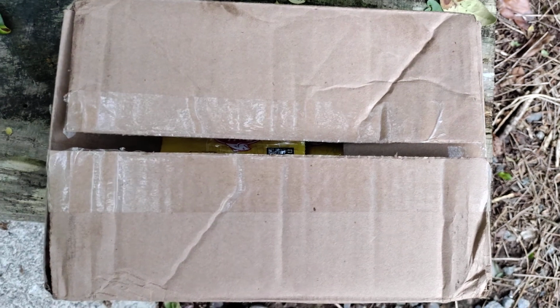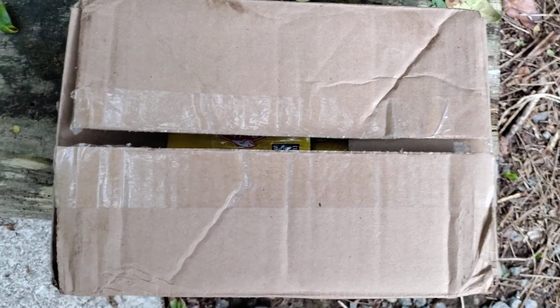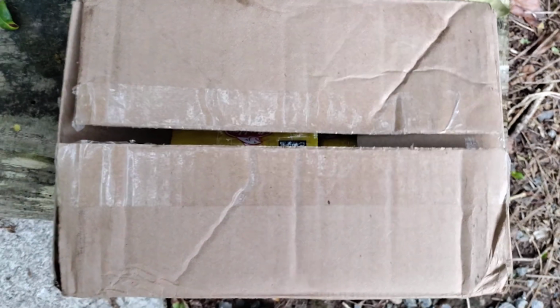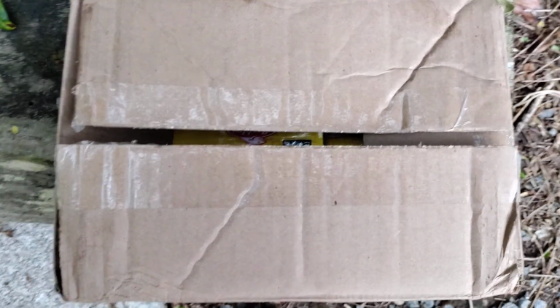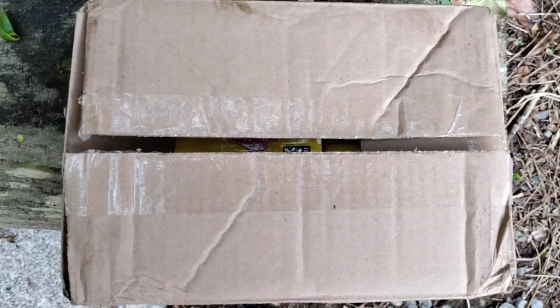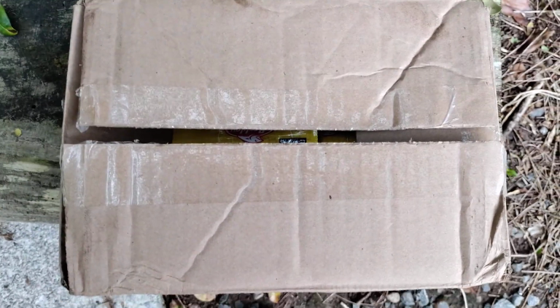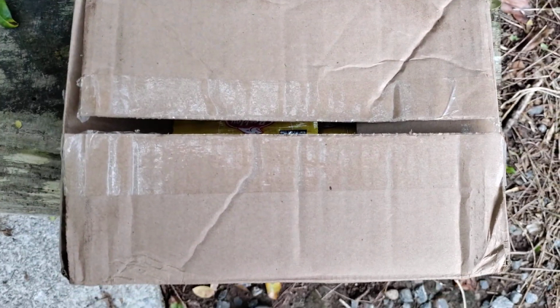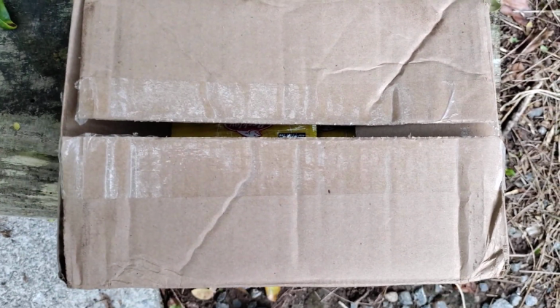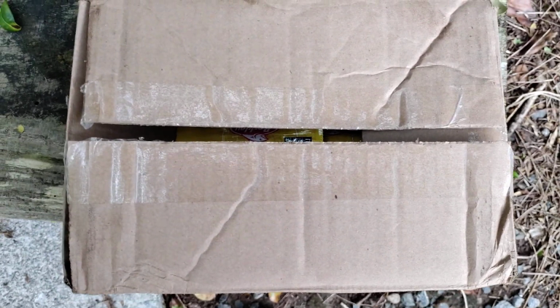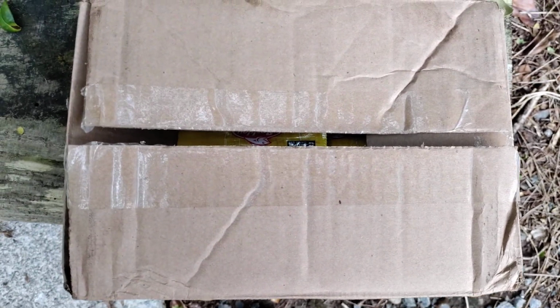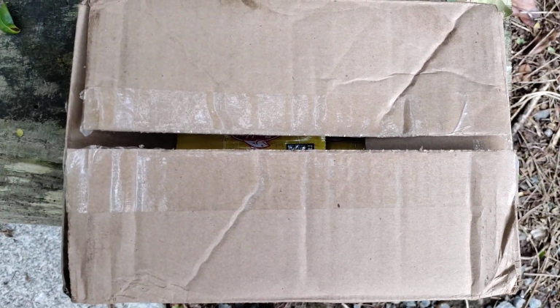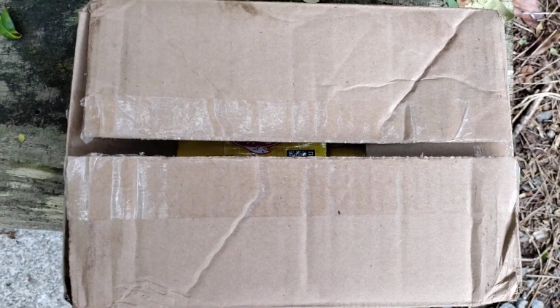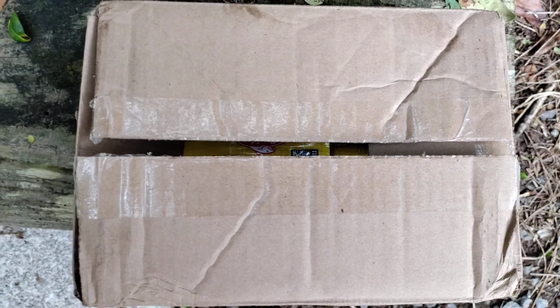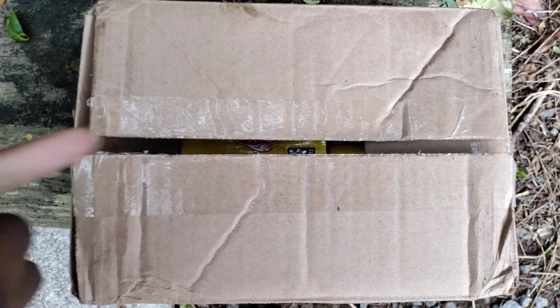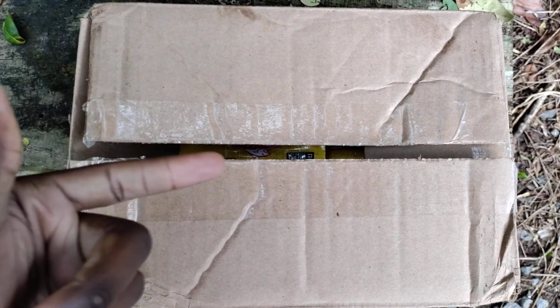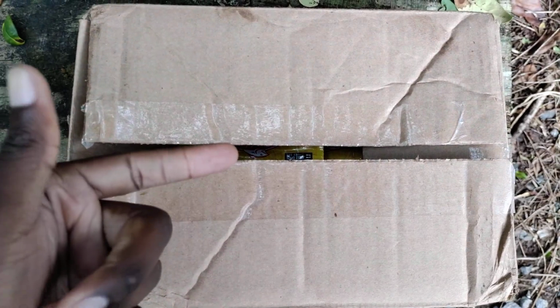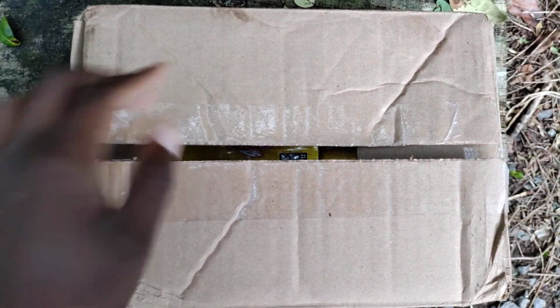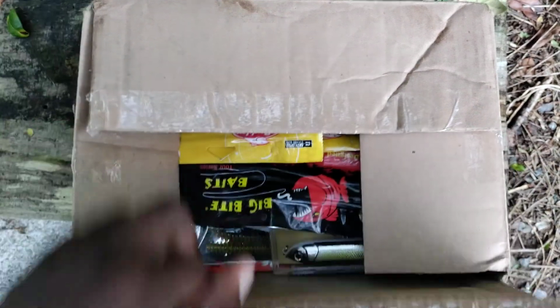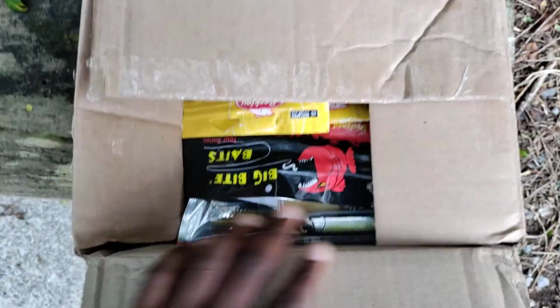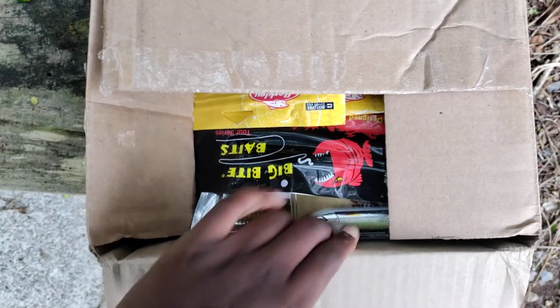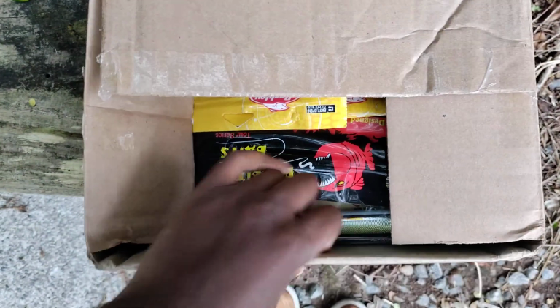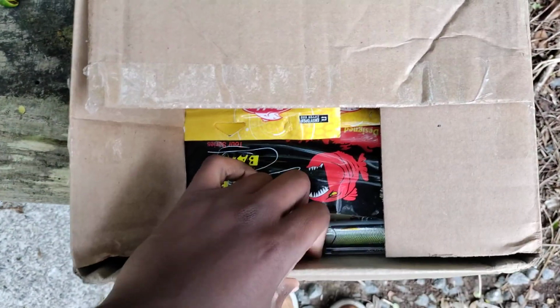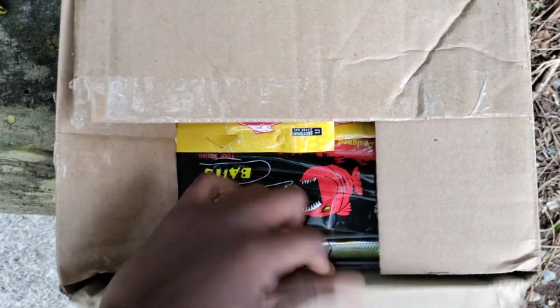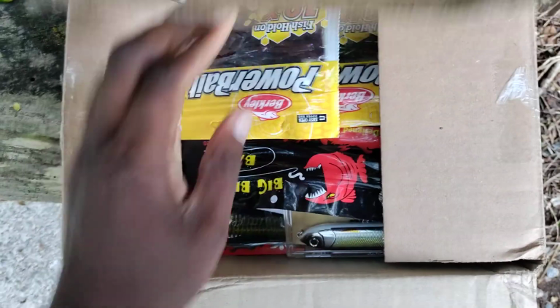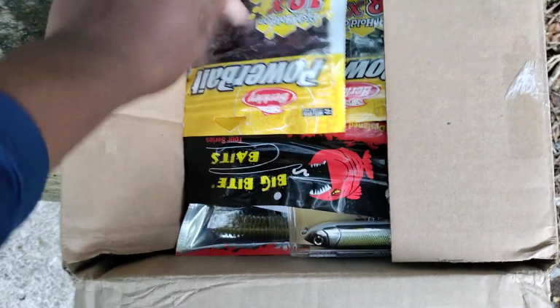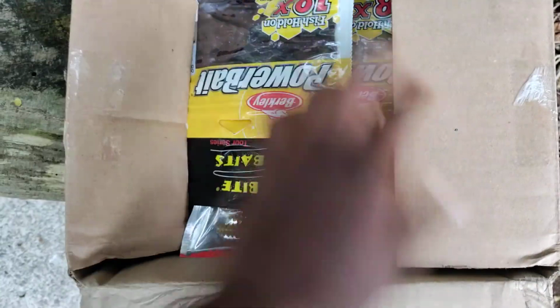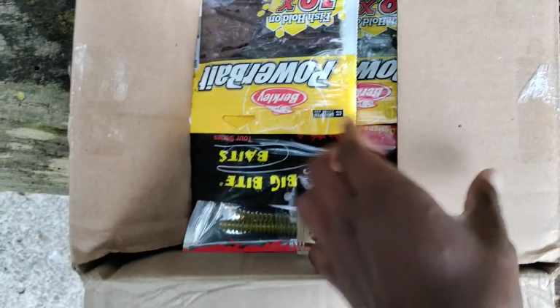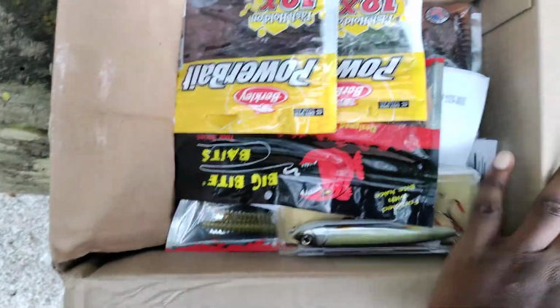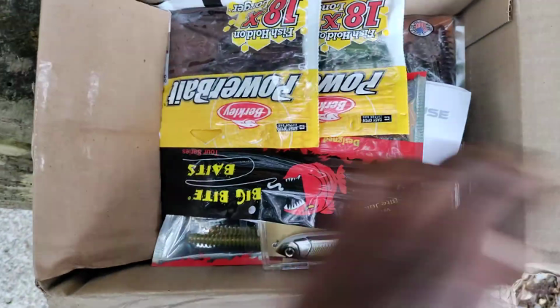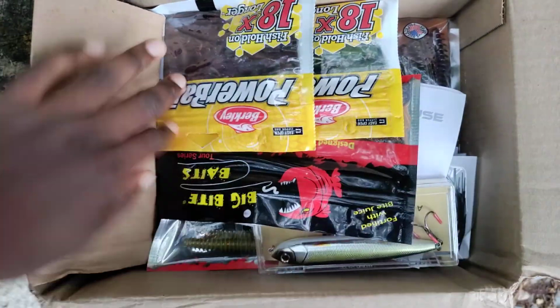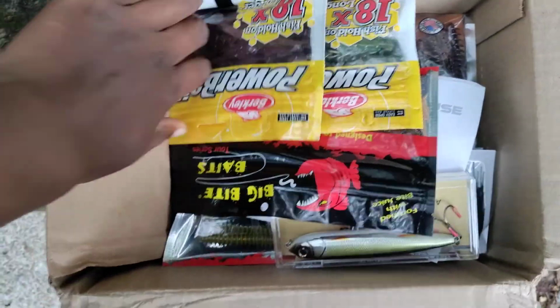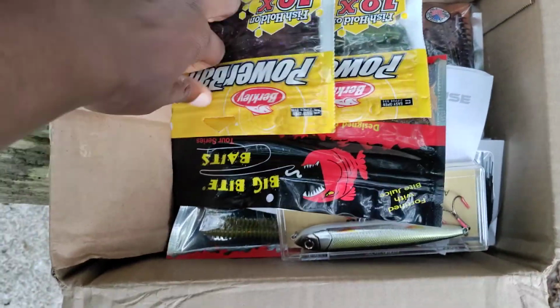Alright guys, this is going to be a real quick Tackle Warehouse unboxing. I'm literally about to take stuff out of here and go catch a bunch of fish on it right now, so I'm going to make this real quick.